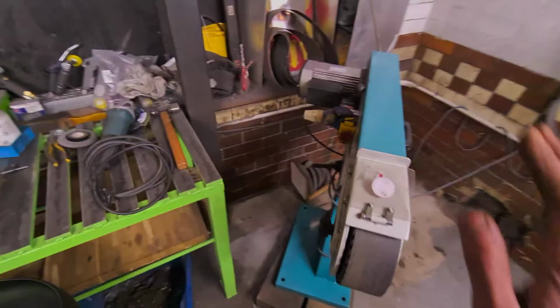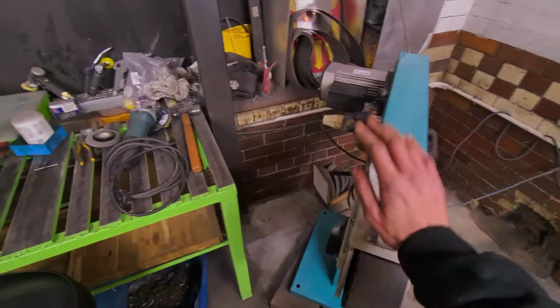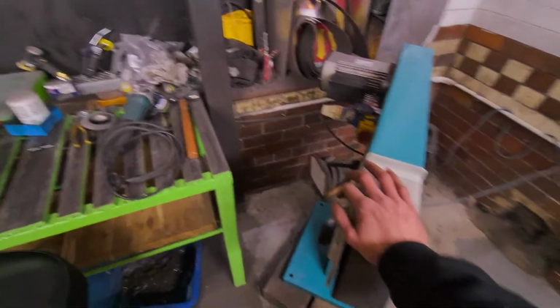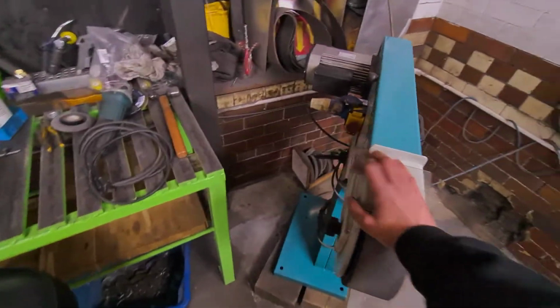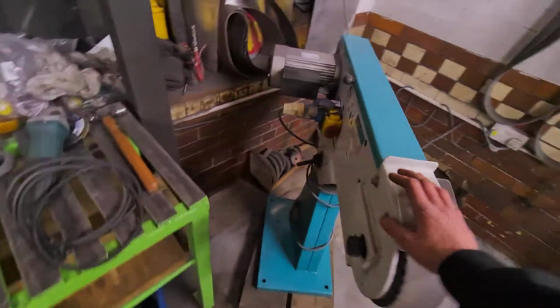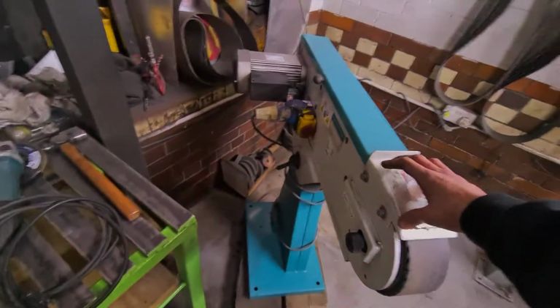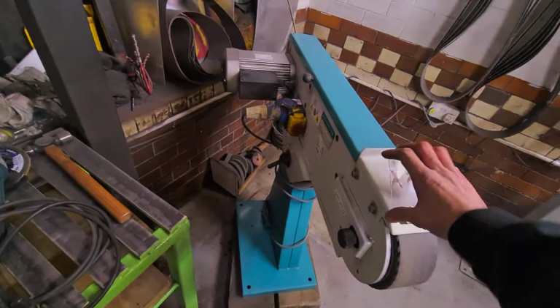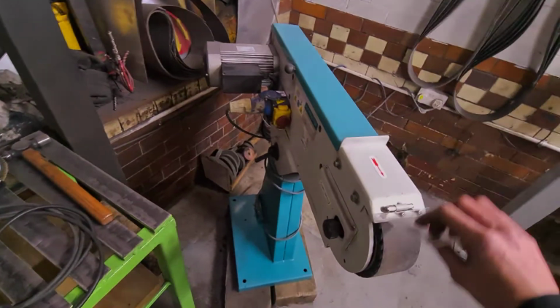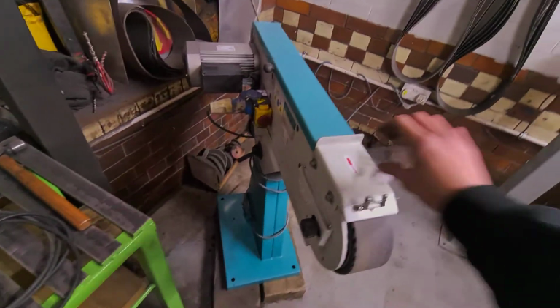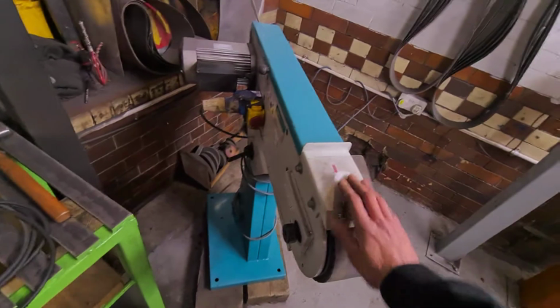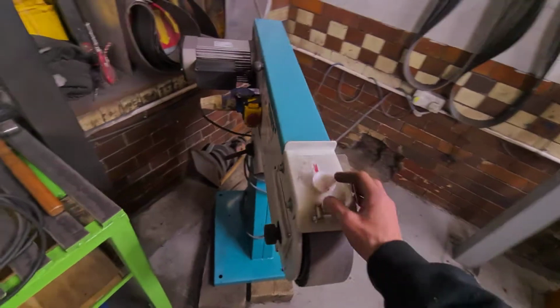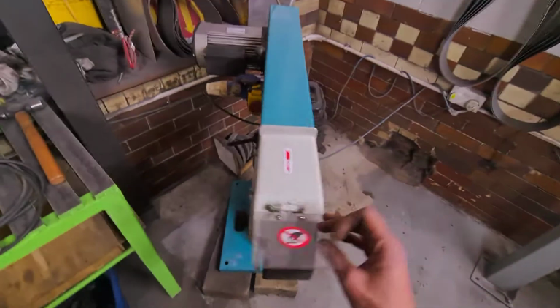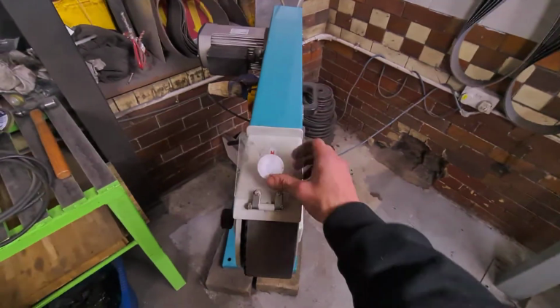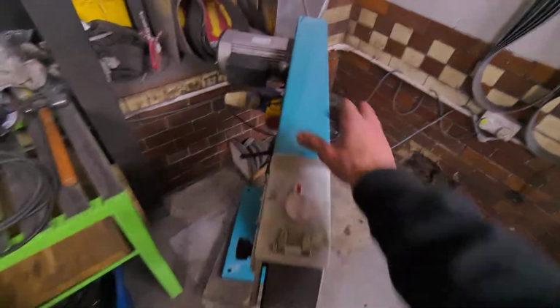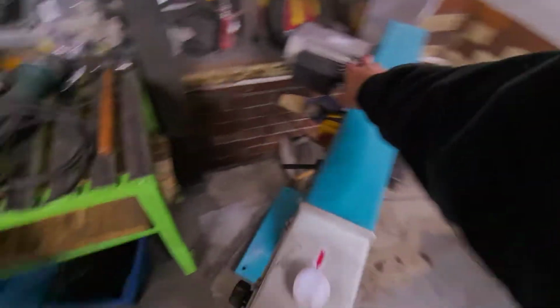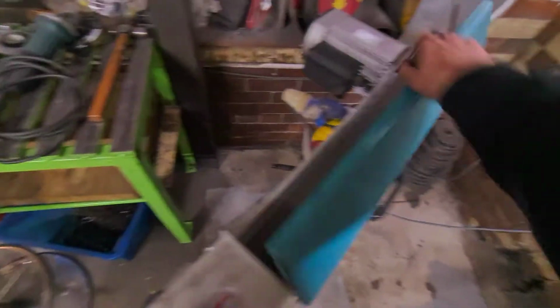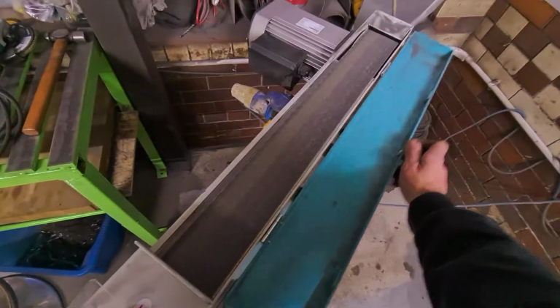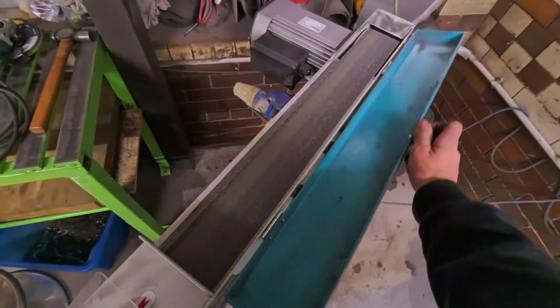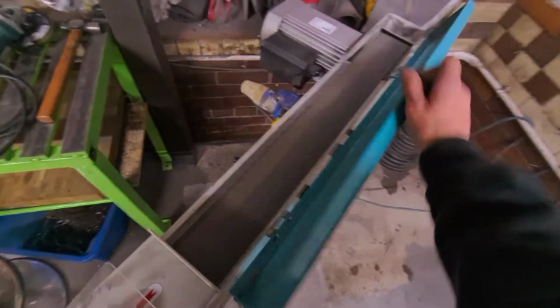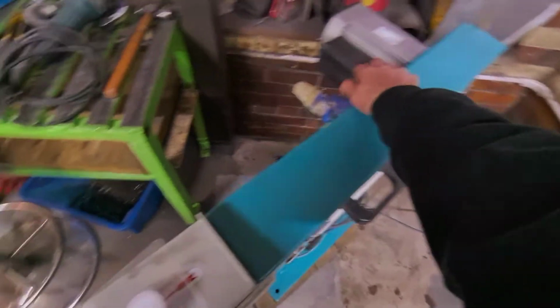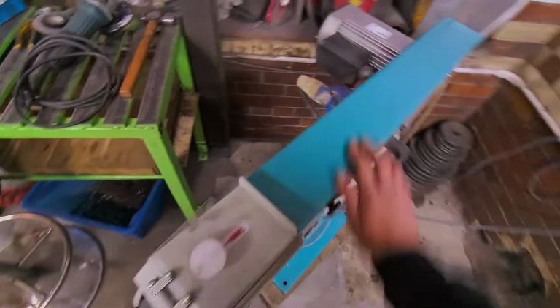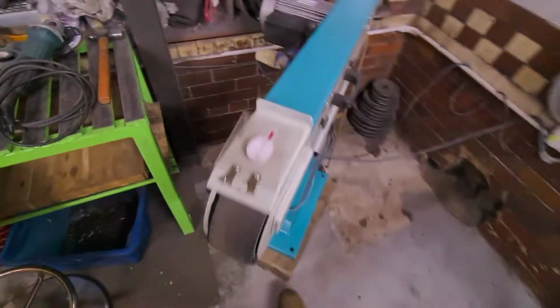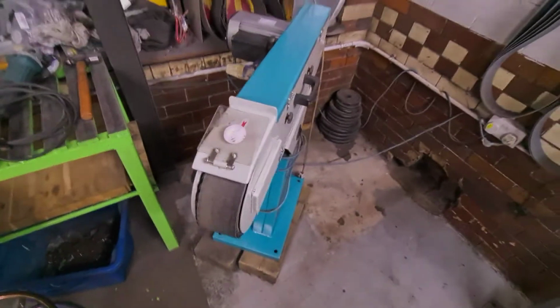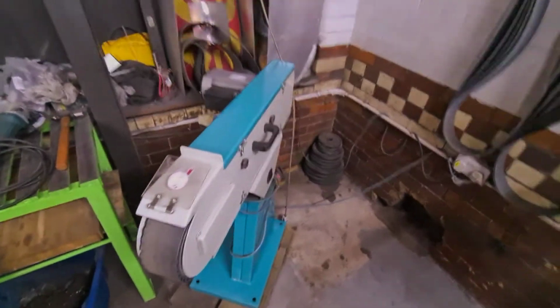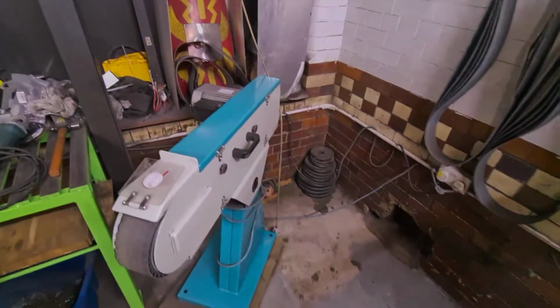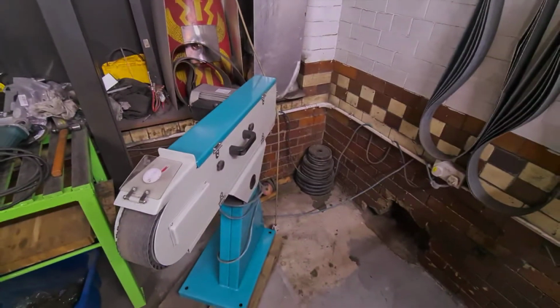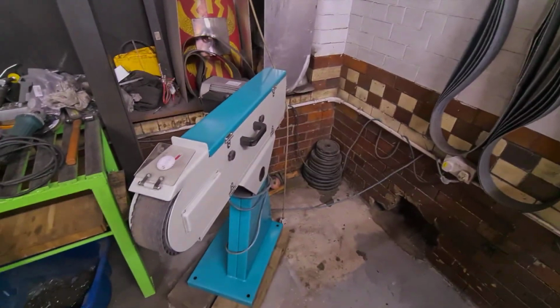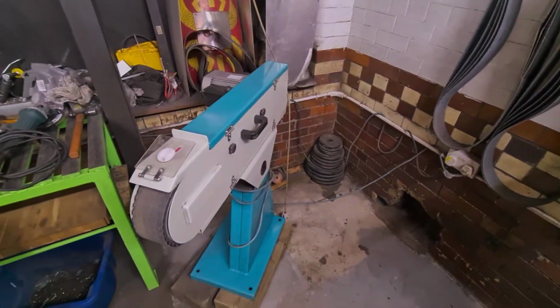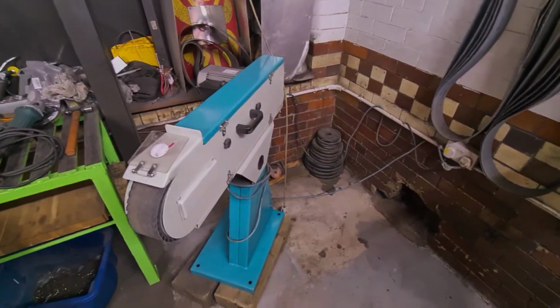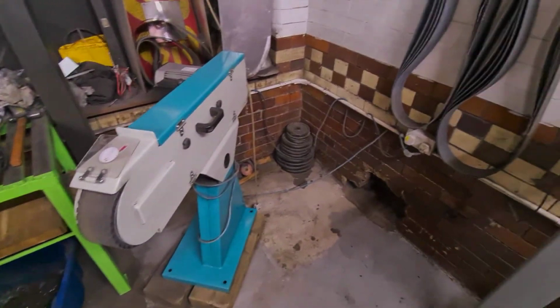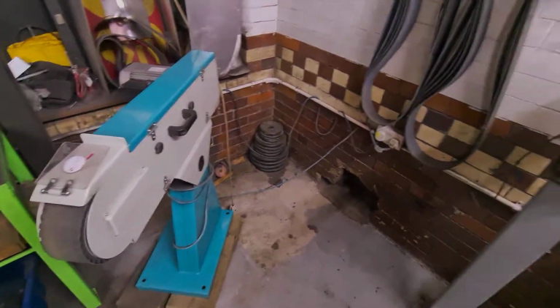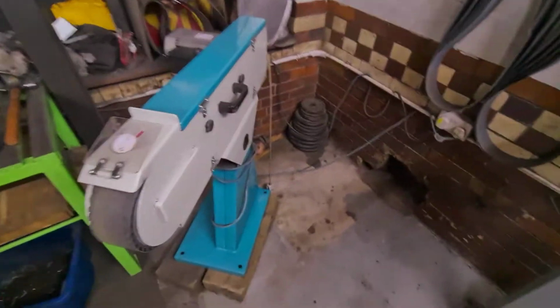We don't buy many machines brand new, but this Axminster Linishing Machine is fantastic — absolutely love it. You've got the top belt there as well. It's single phase, so it runs straight off your main supply, 240 volt — brilliant.